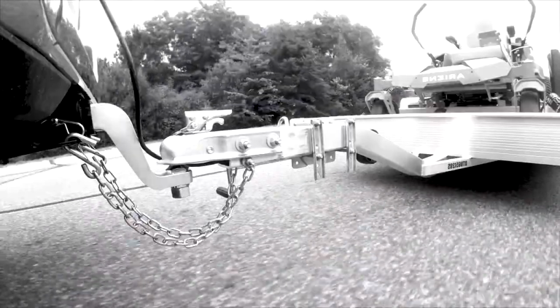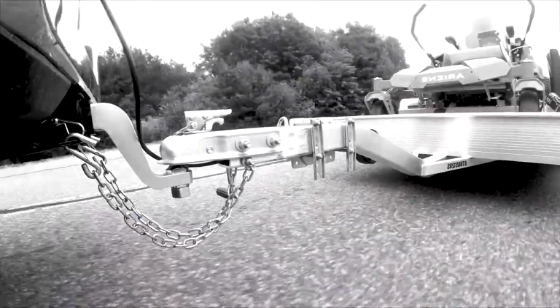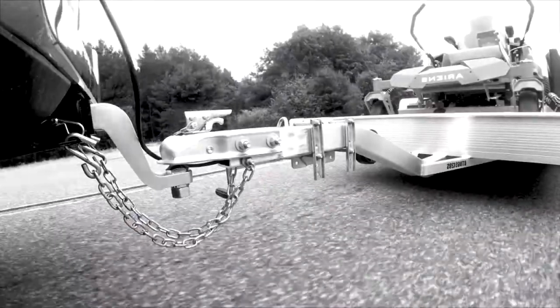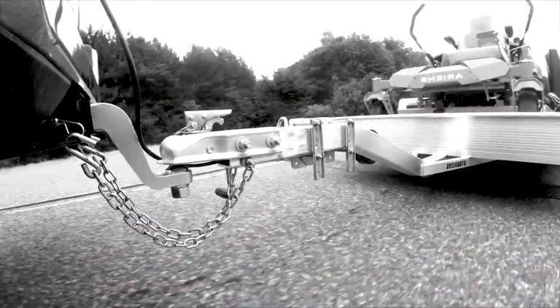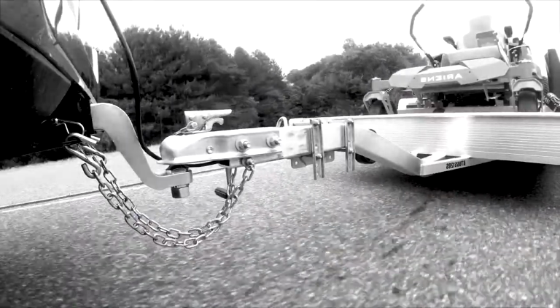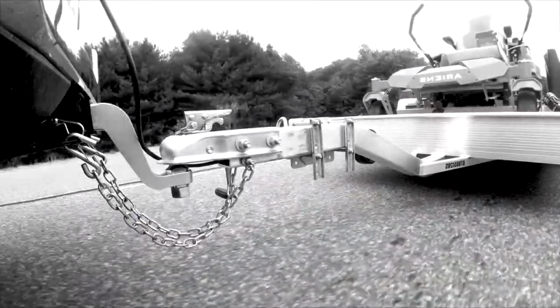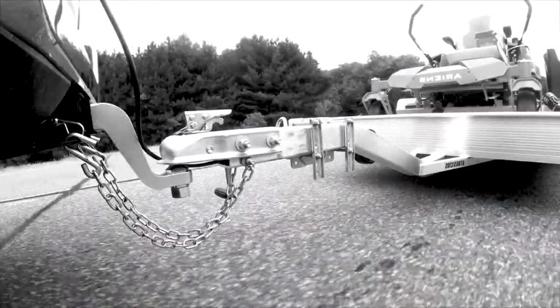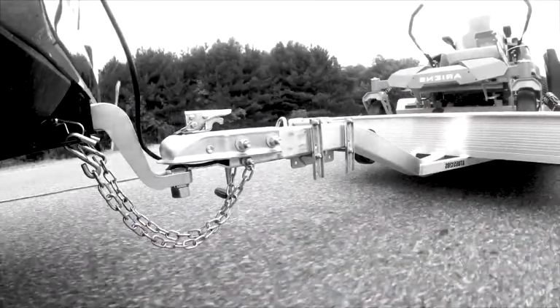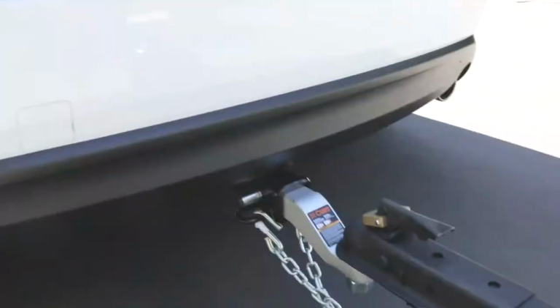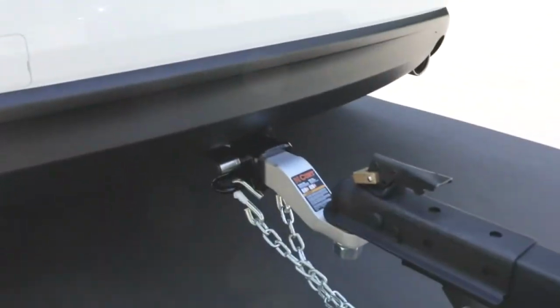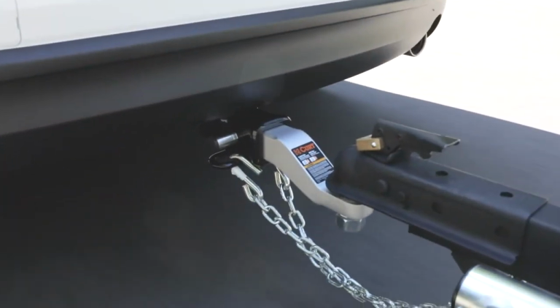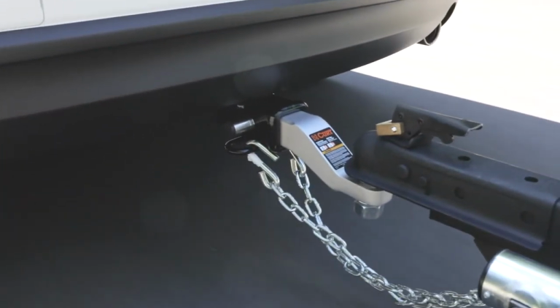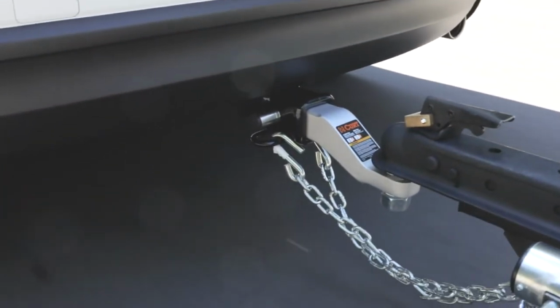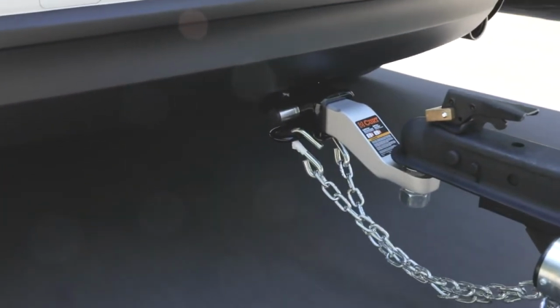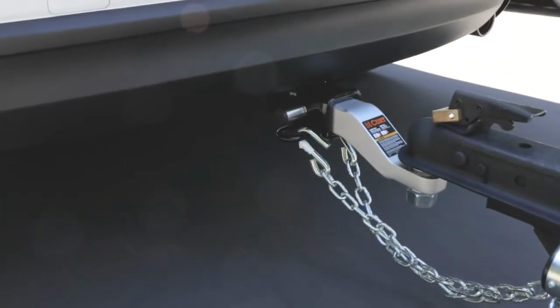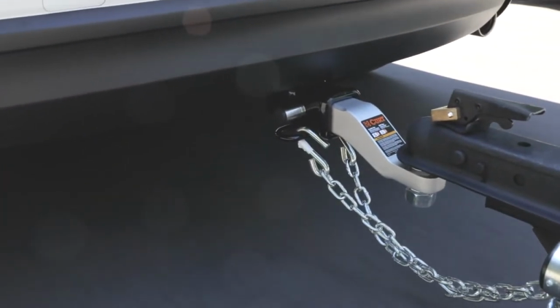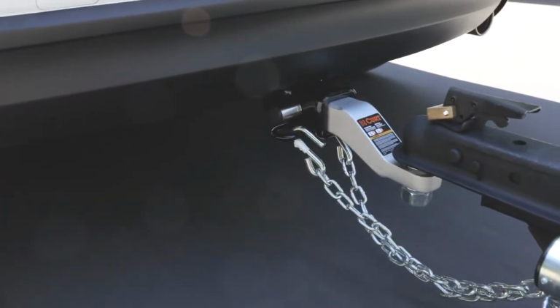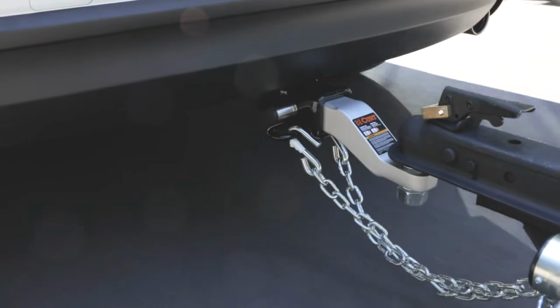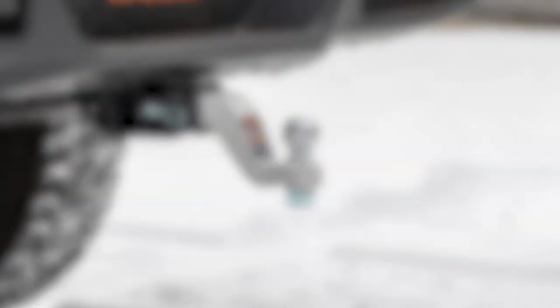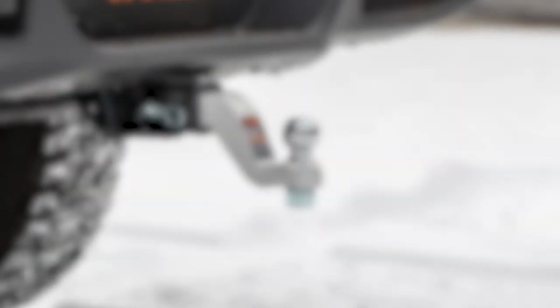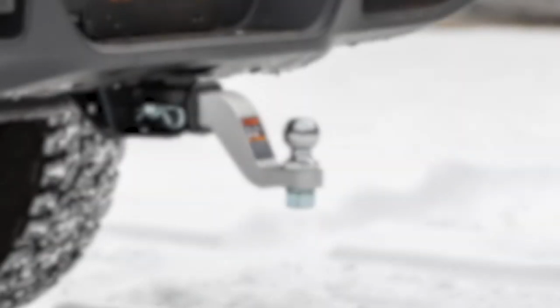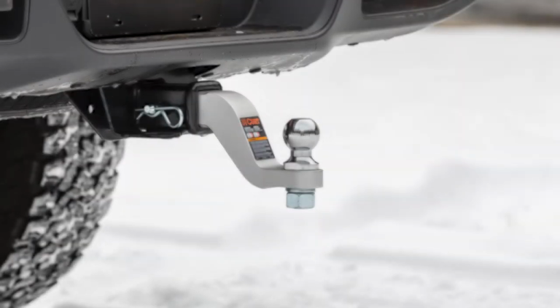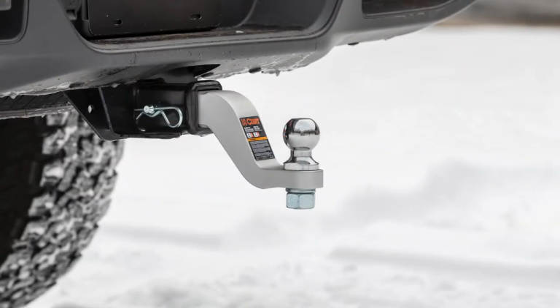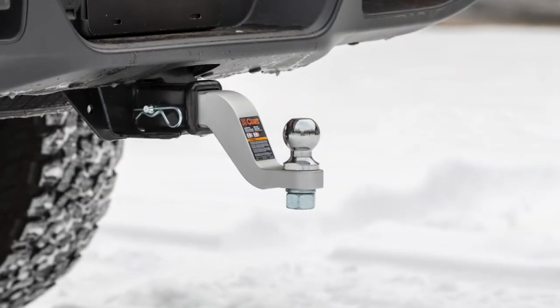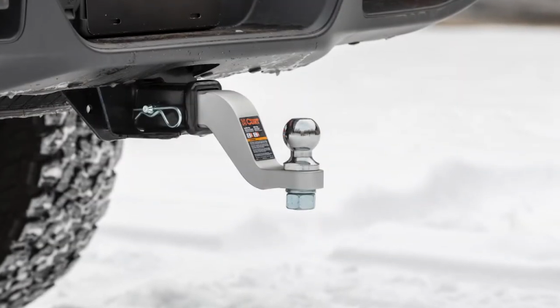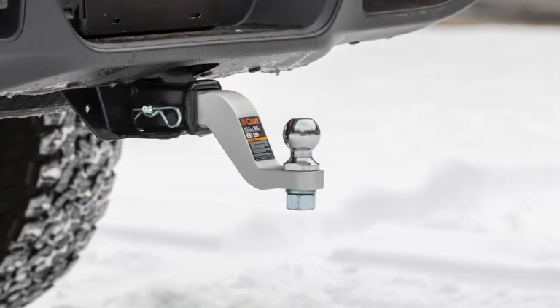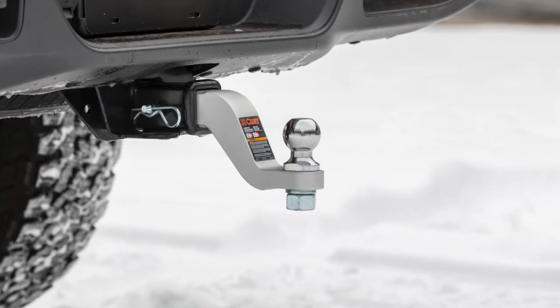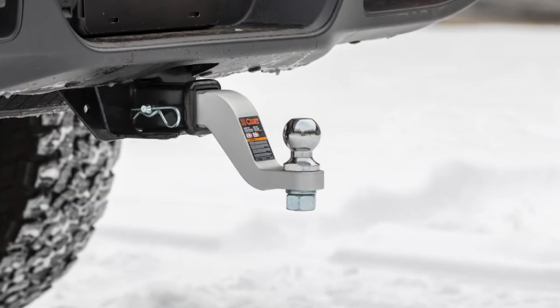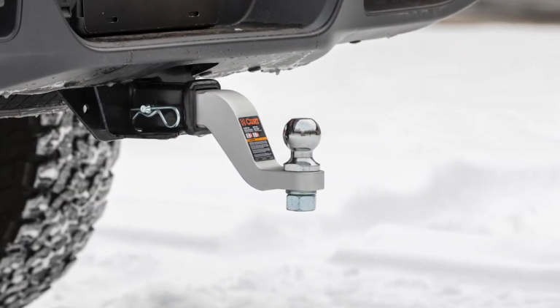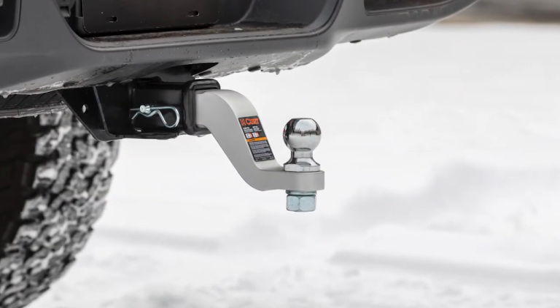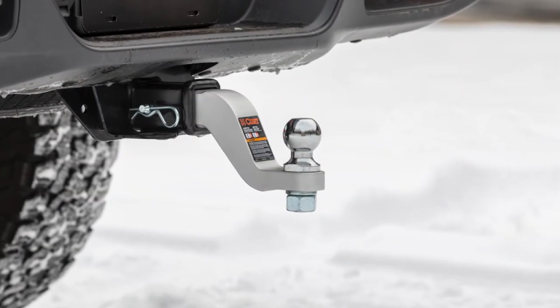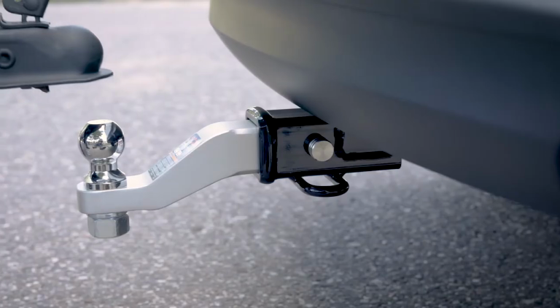Being constructed from solid forged aluminum, these ball mounts are not only lighter weight, but they're also naturally resistant to the elements, making them a great upgrade for many years to come.